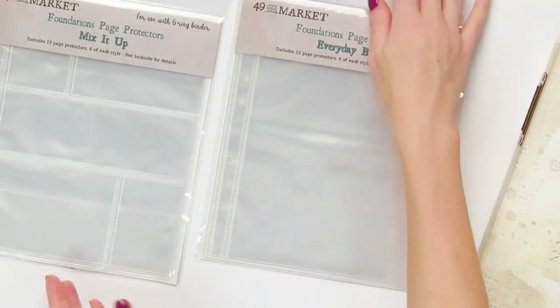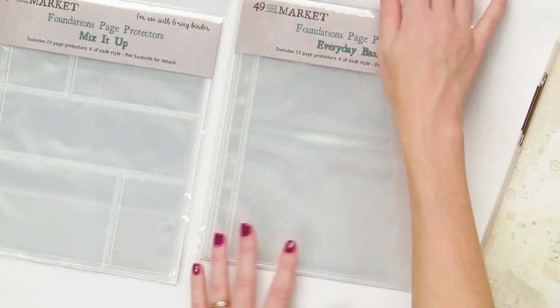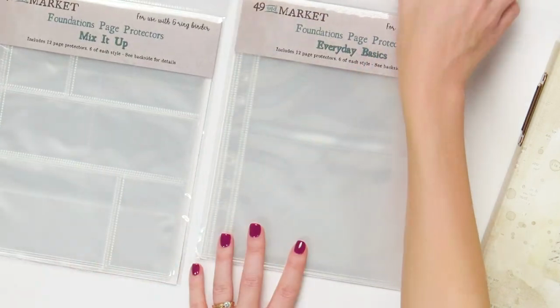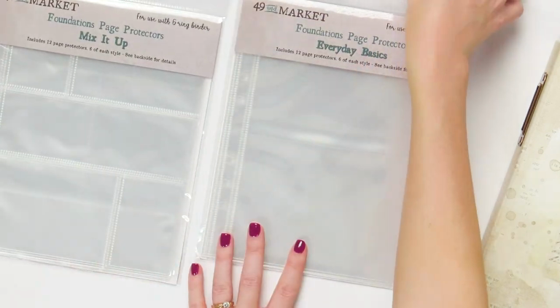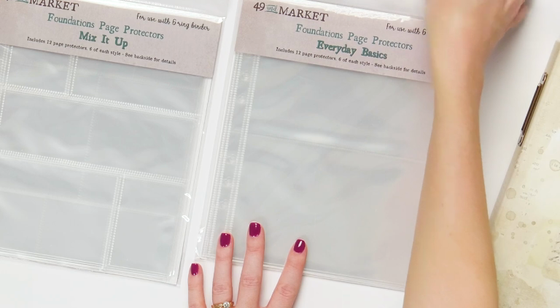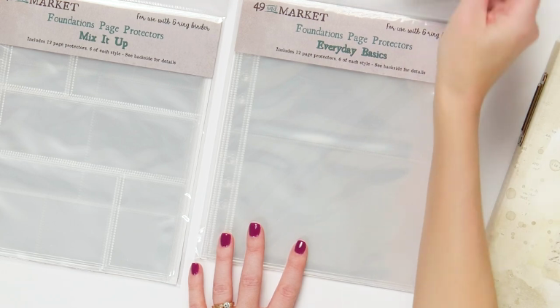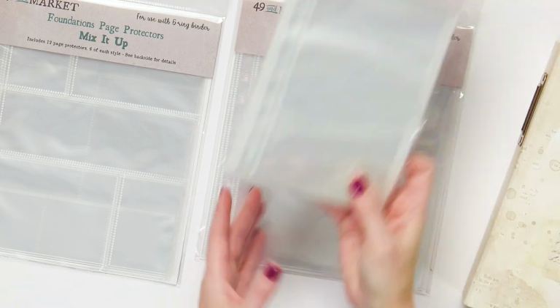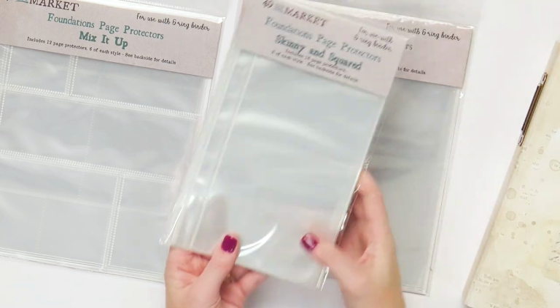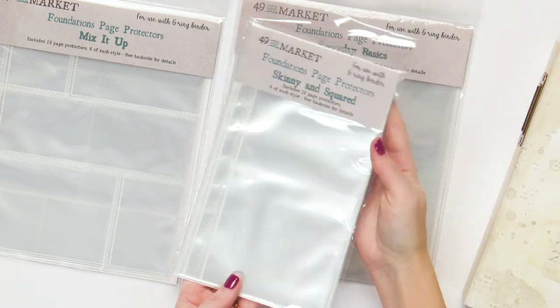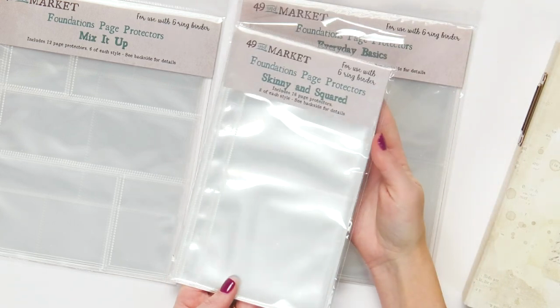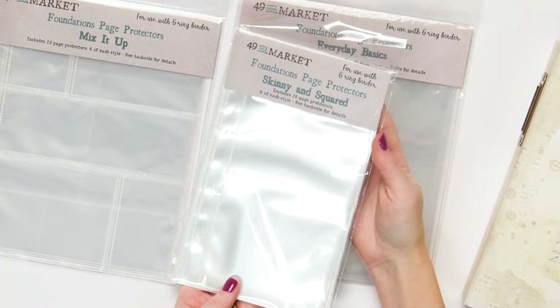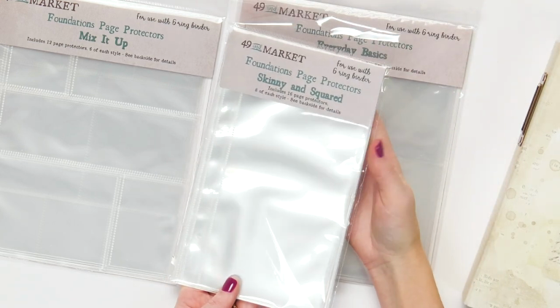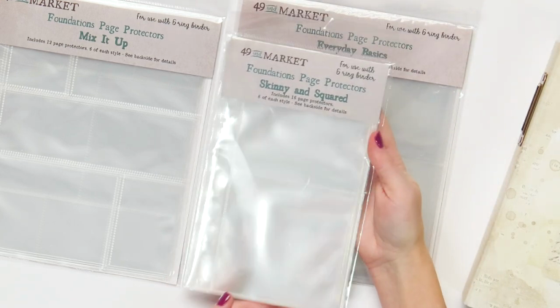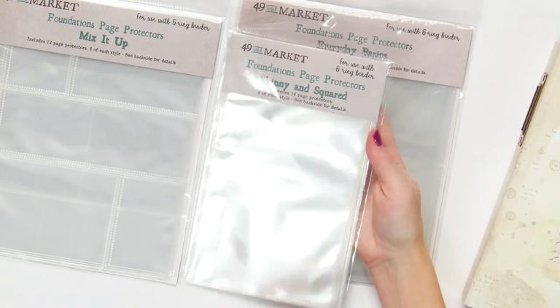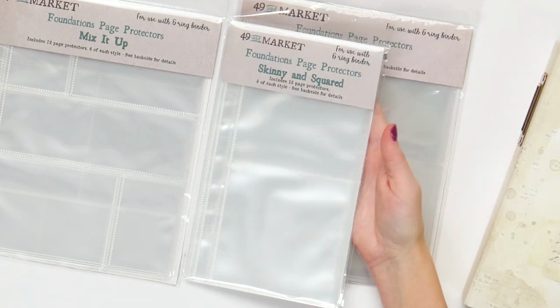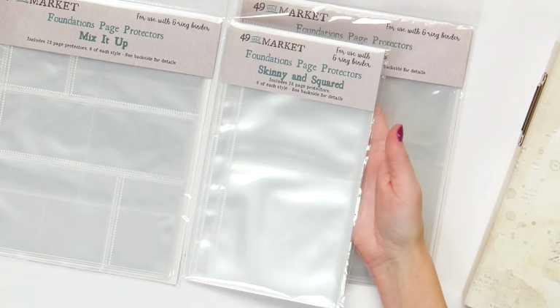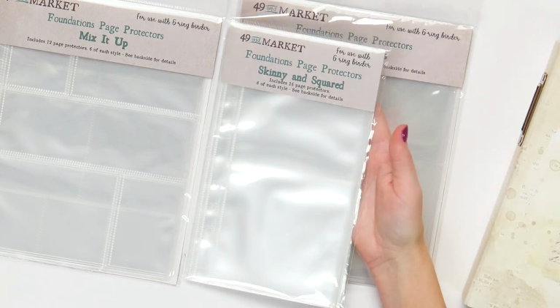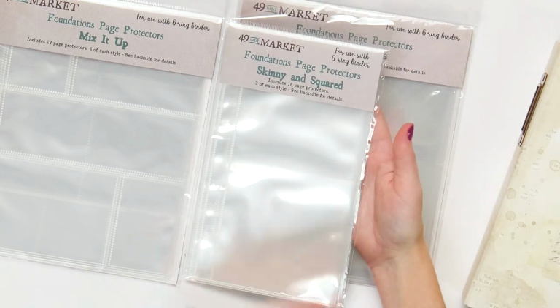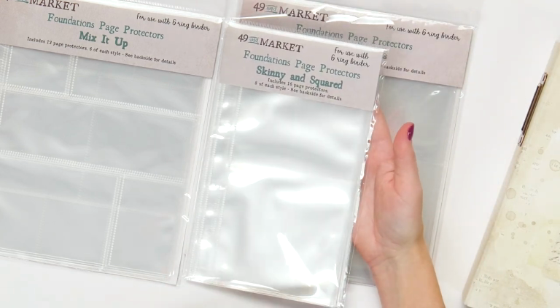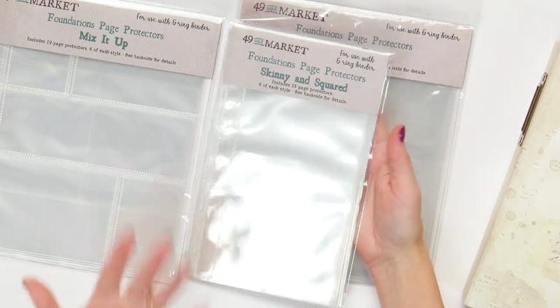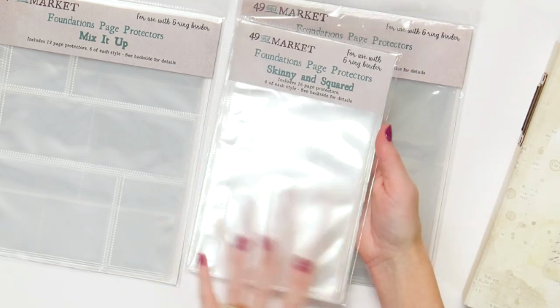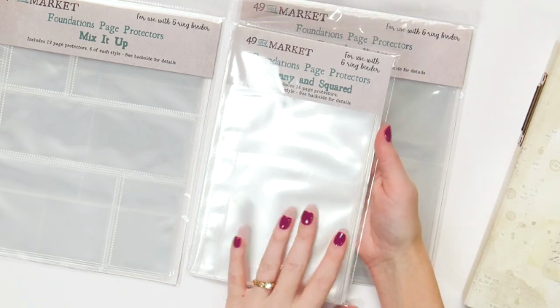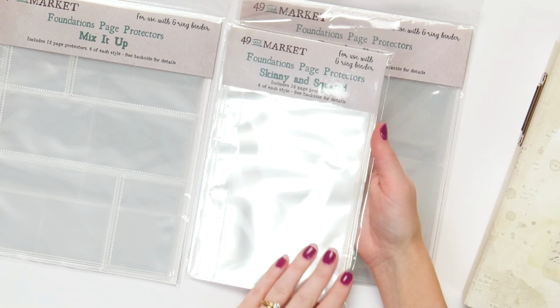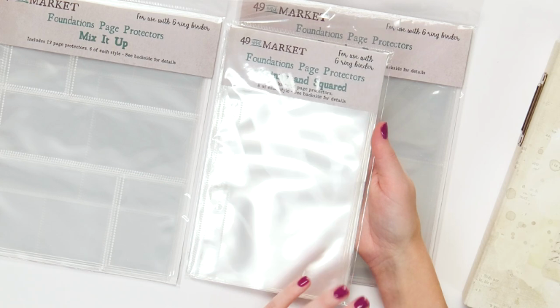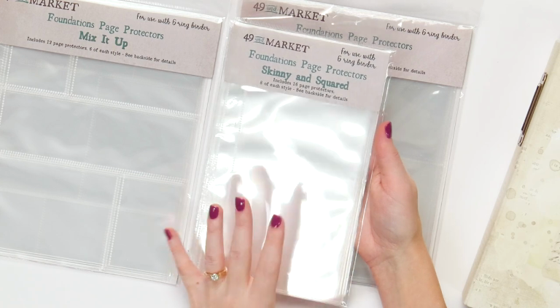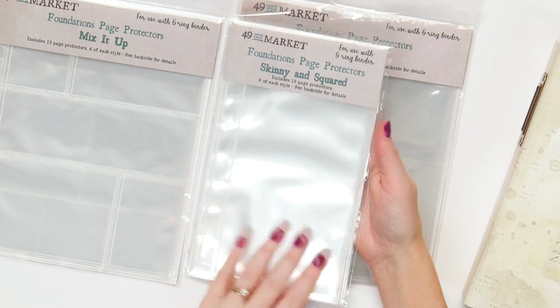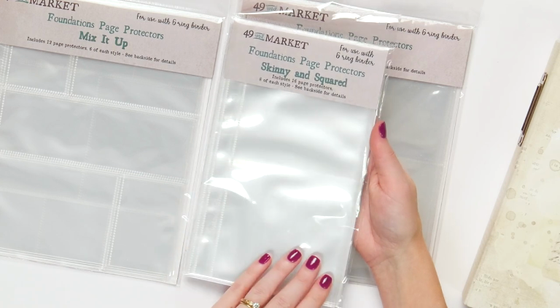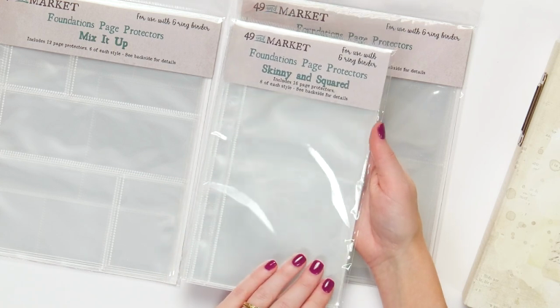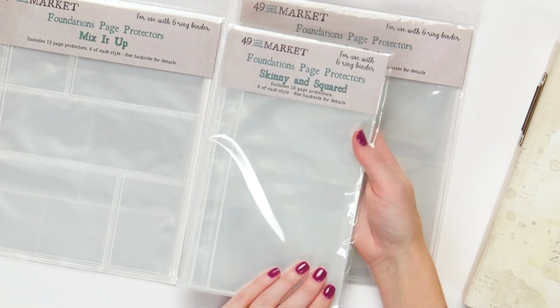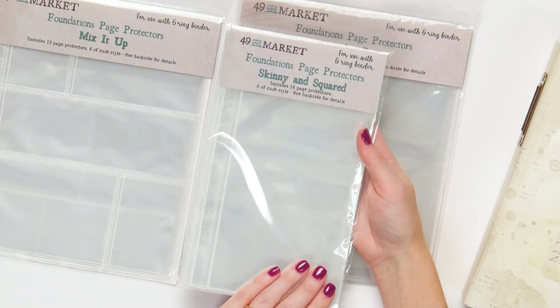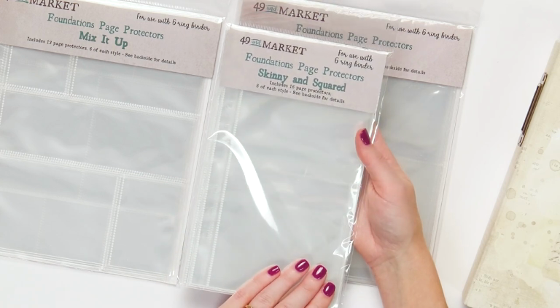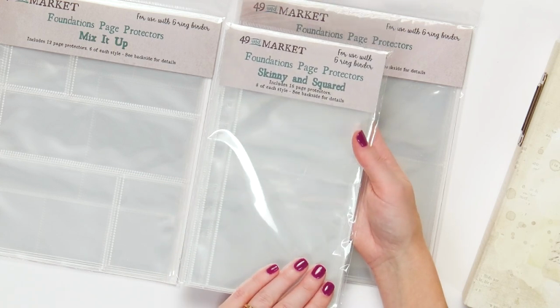And lastly, there's the skinny one, which is really fun for just adding diversity, dimension, depth, and interest to your binder projects.